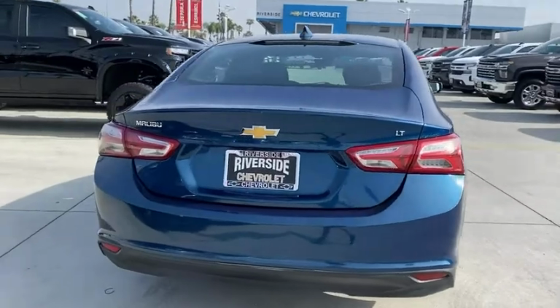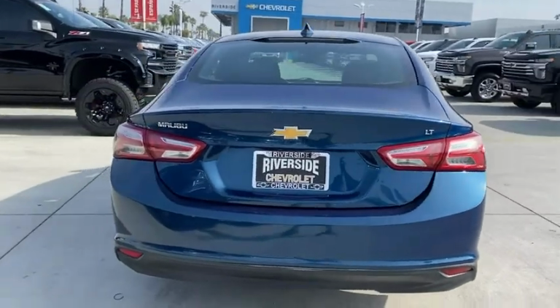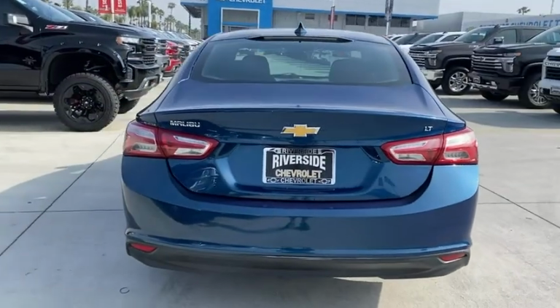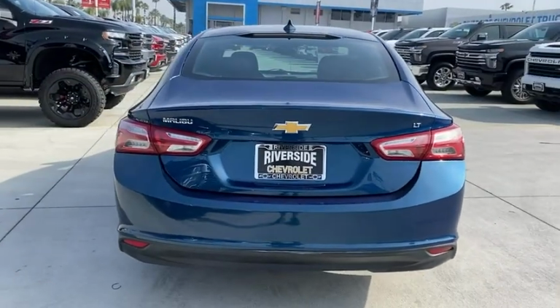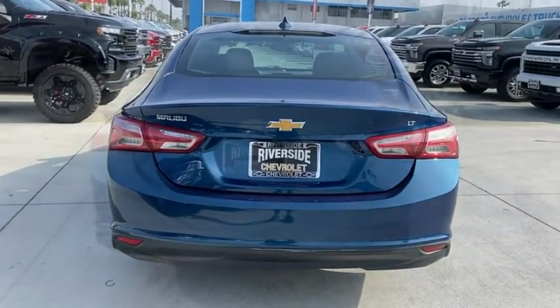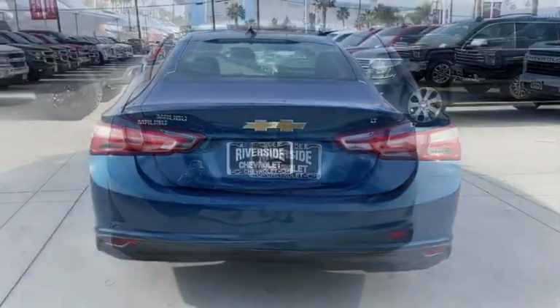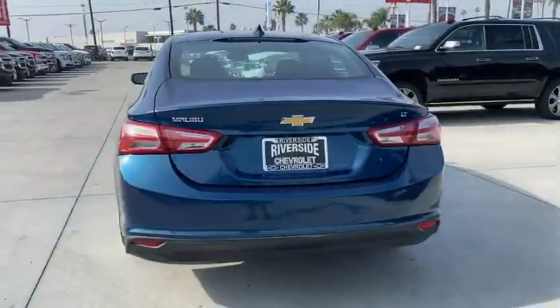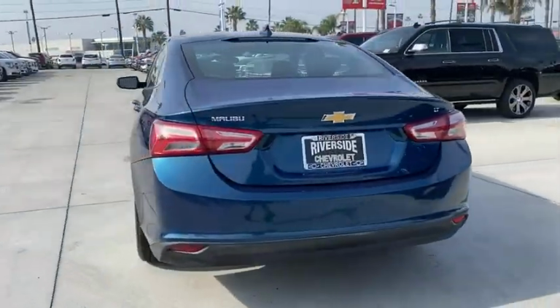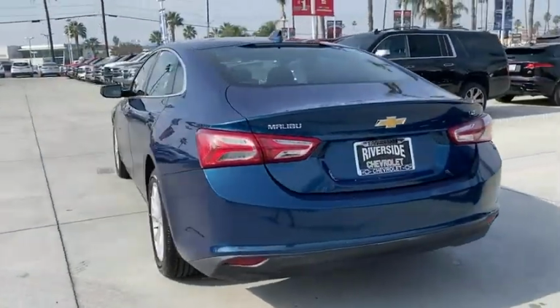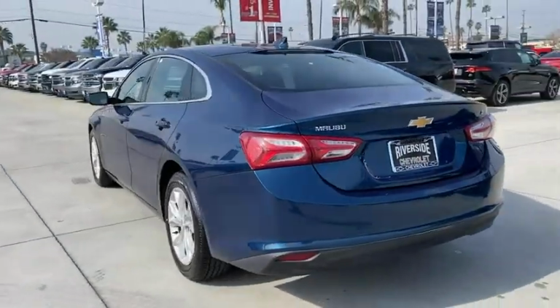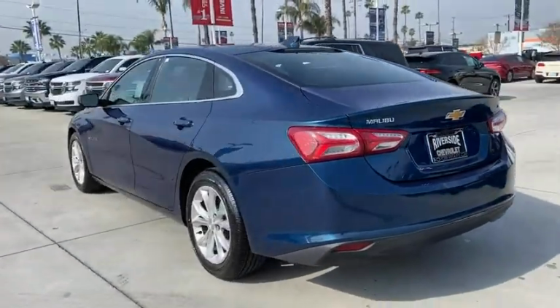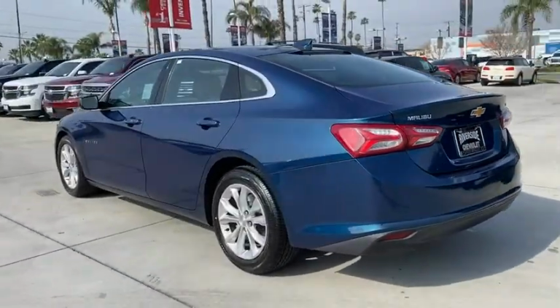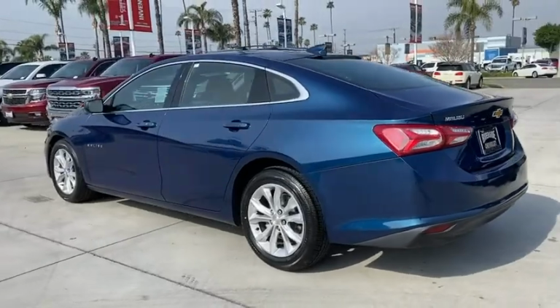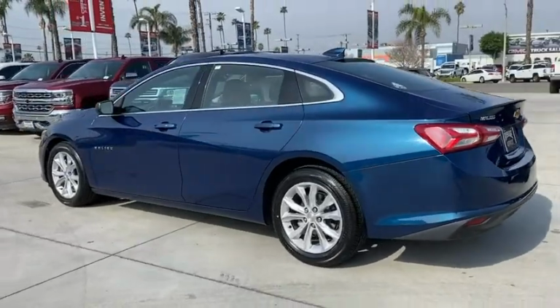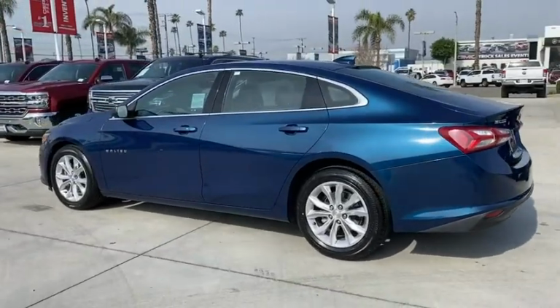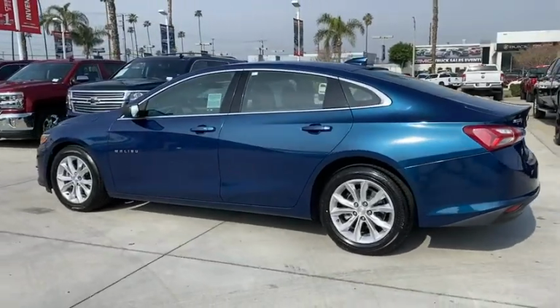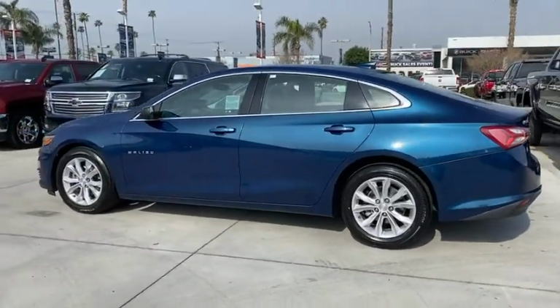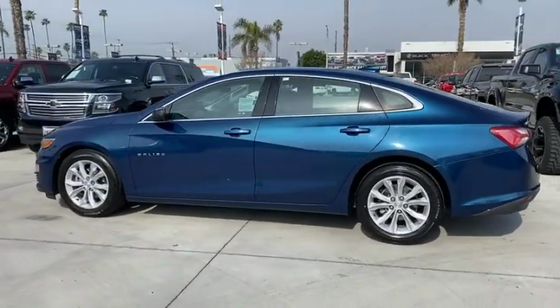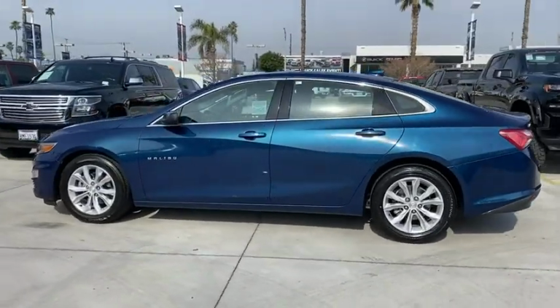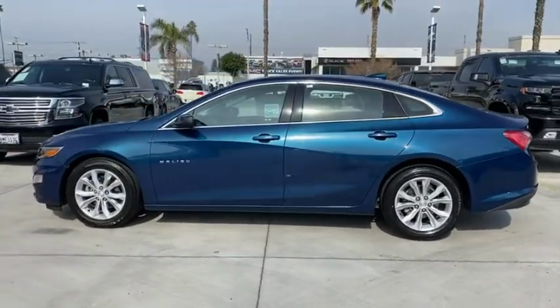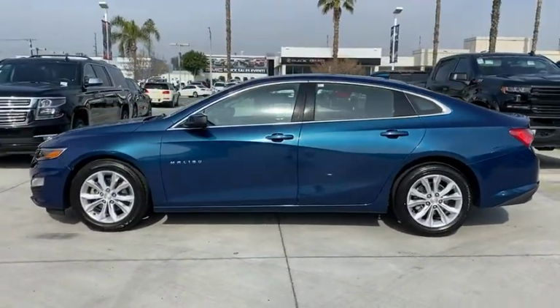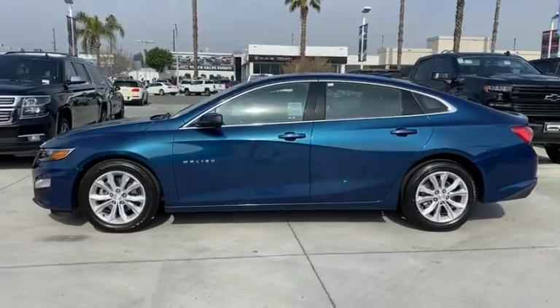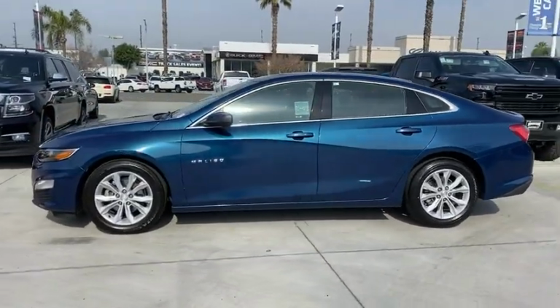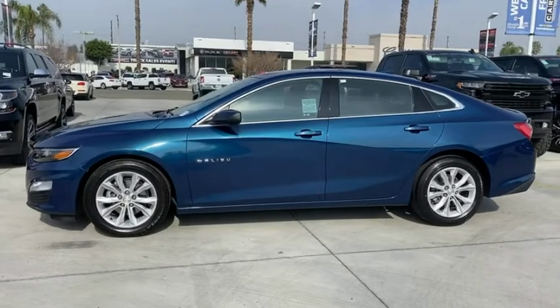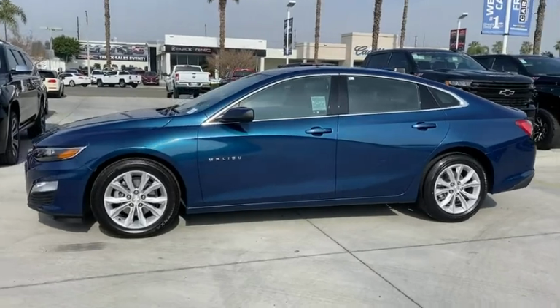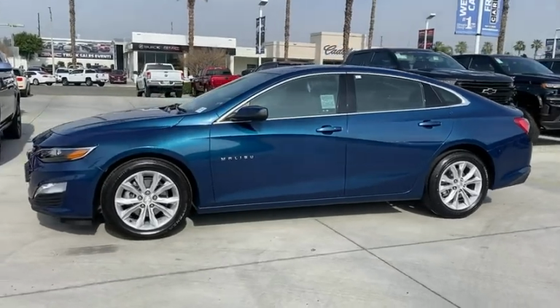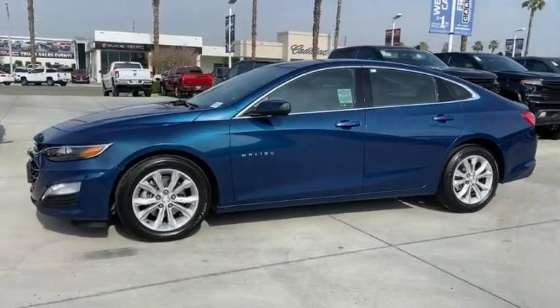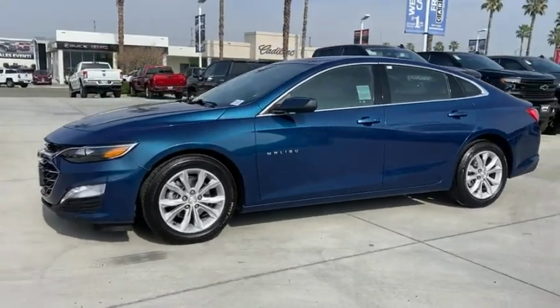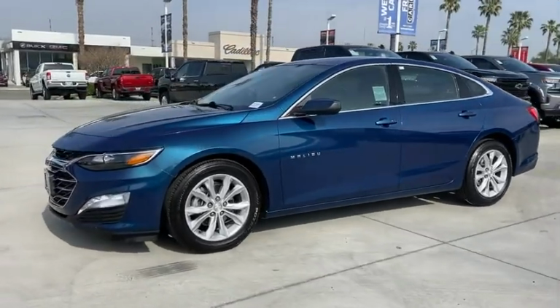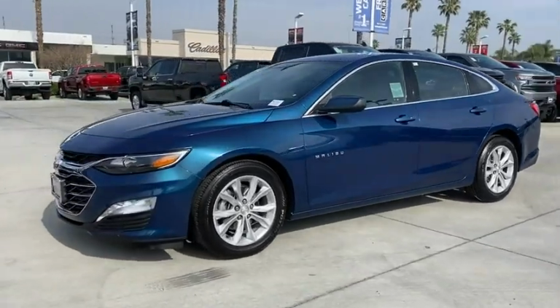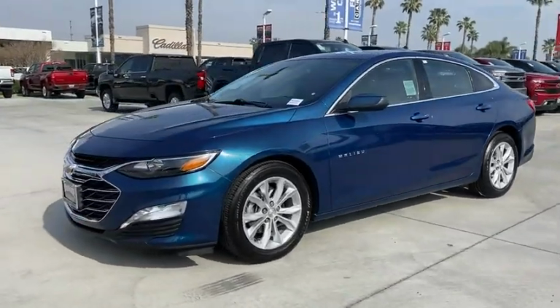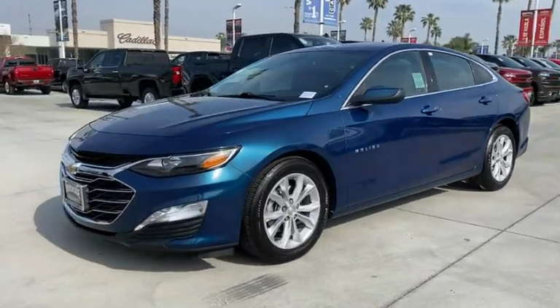Traction control, backup camera, dual airbags, power steering, alloy wheels, four-wheel disc brakes, center armrest, heated front driver and passenger seat, power windows, electronic stability control, rear window defroster.